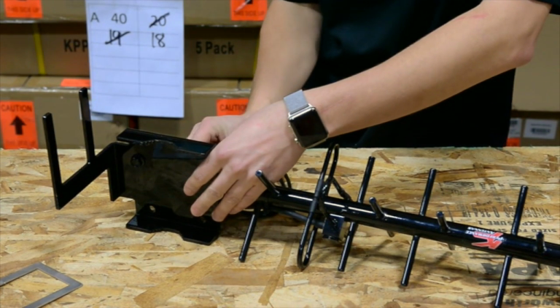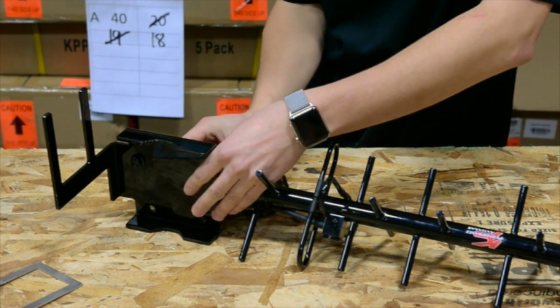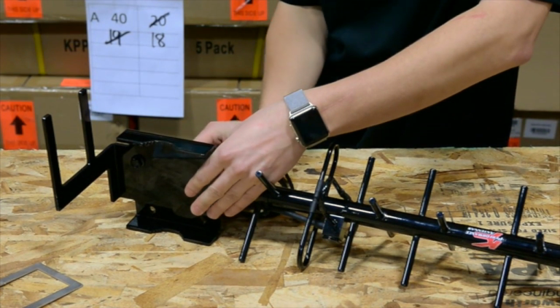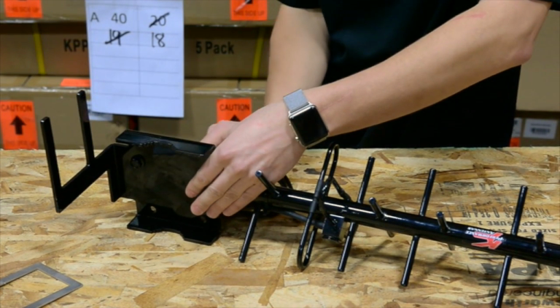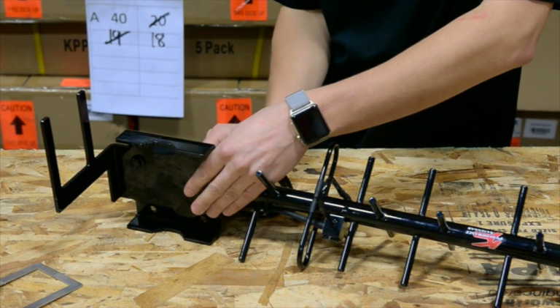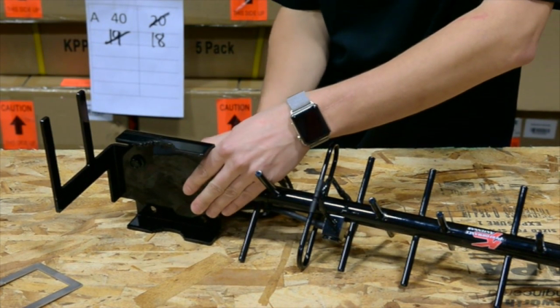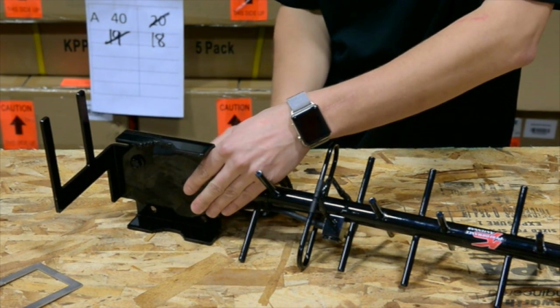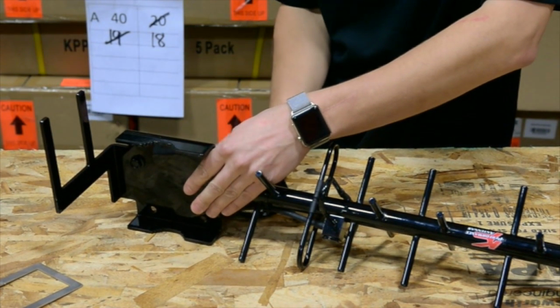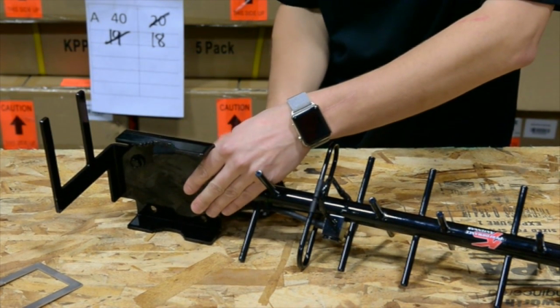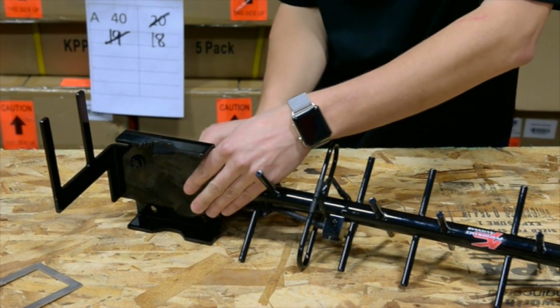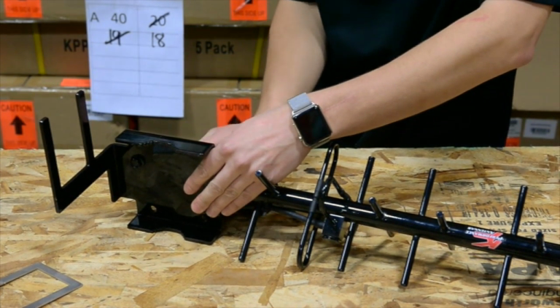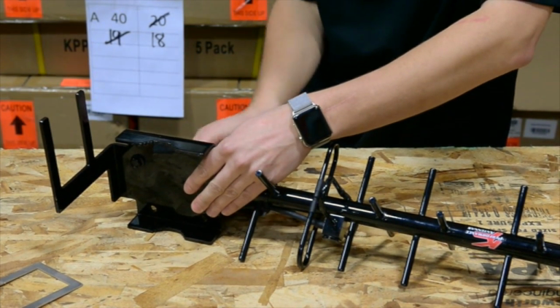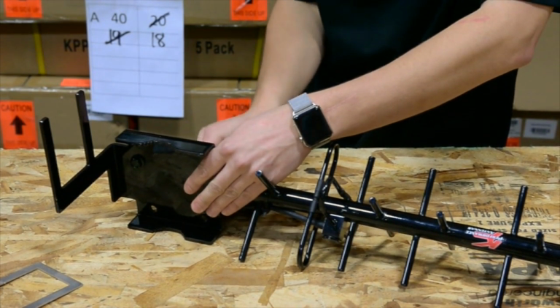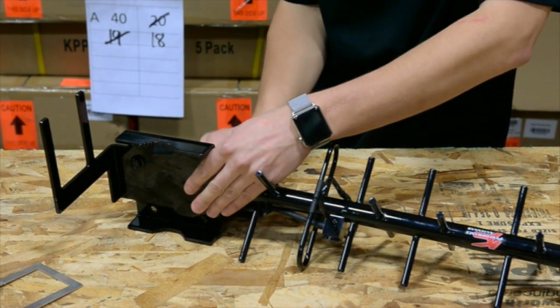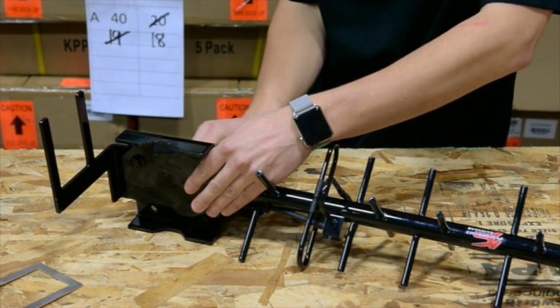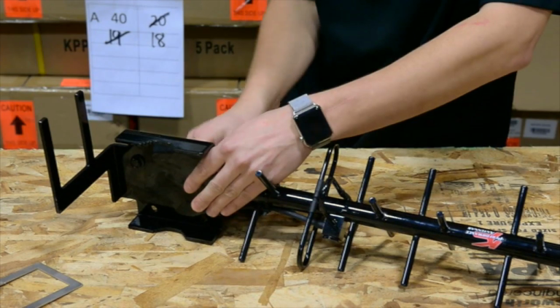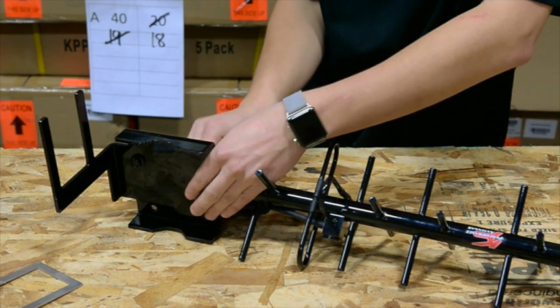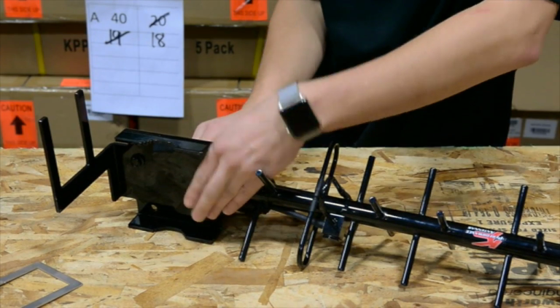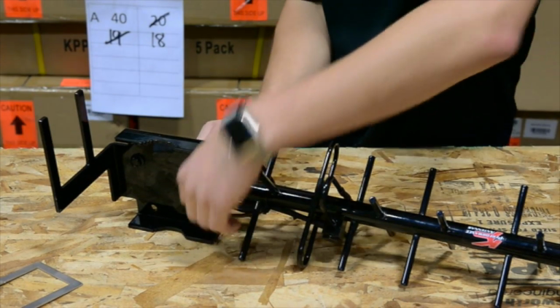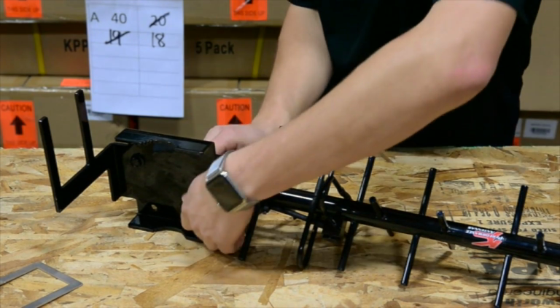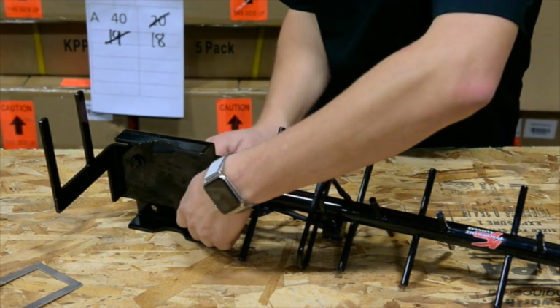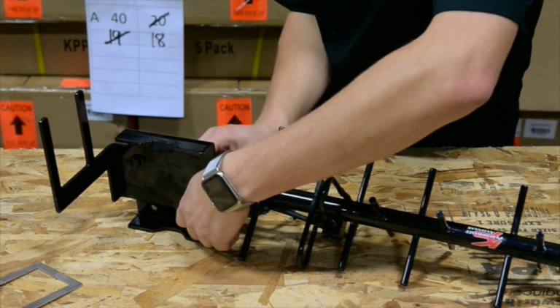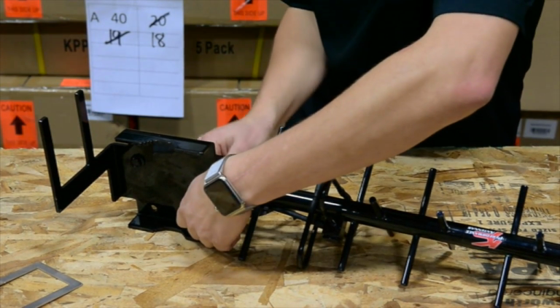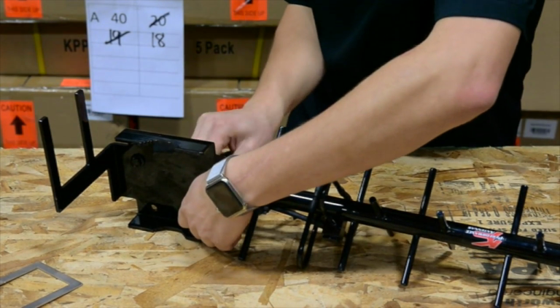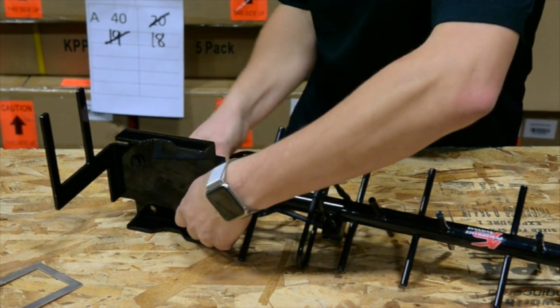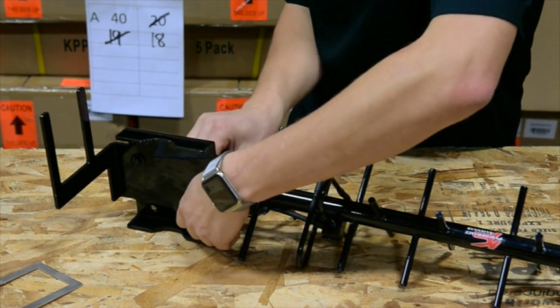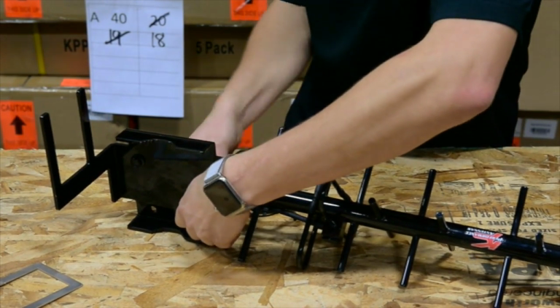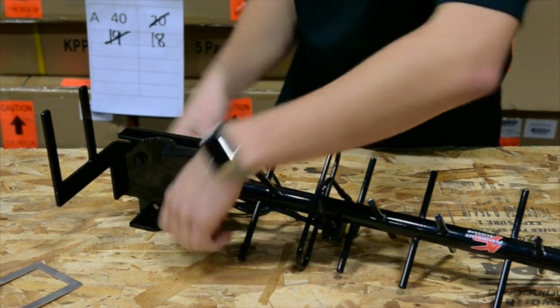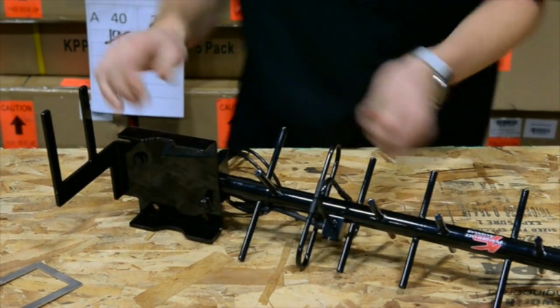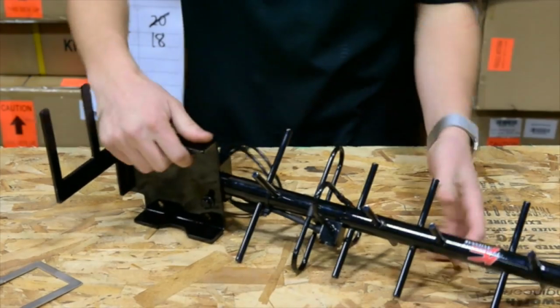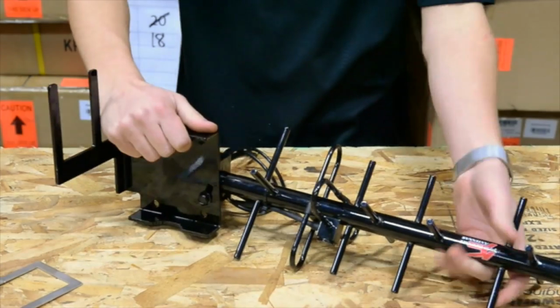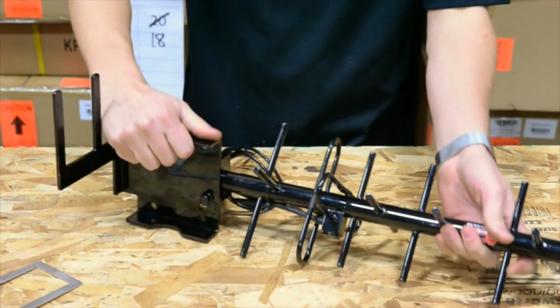You'll notice this Yagi does allow for up tilt and down tilt, whereas our old single pole Yagi did not. So you can adjust that on the fly.